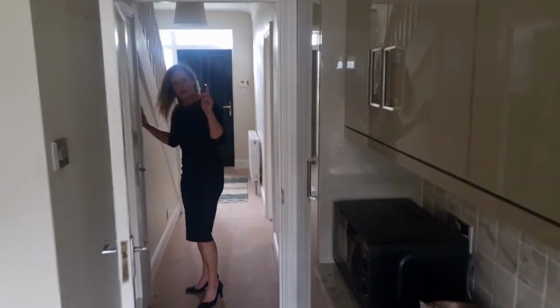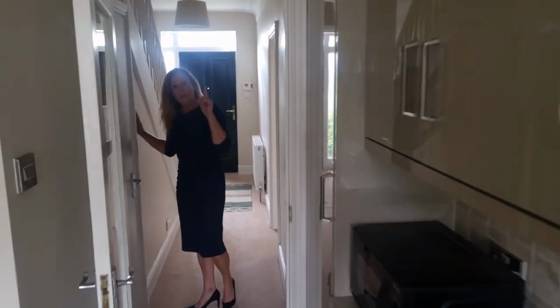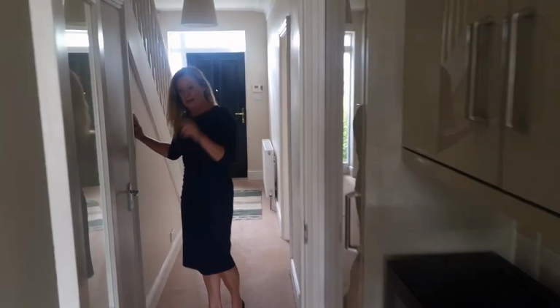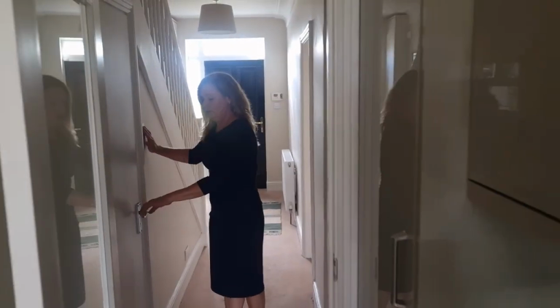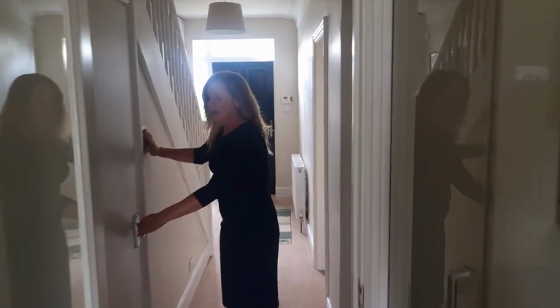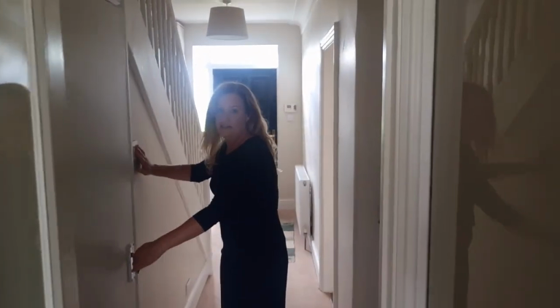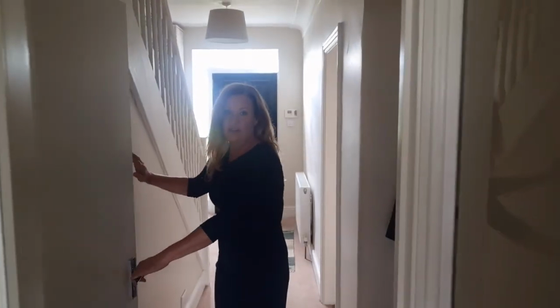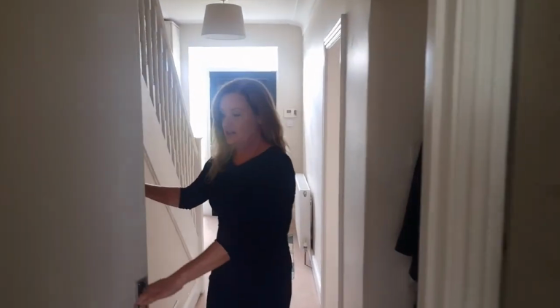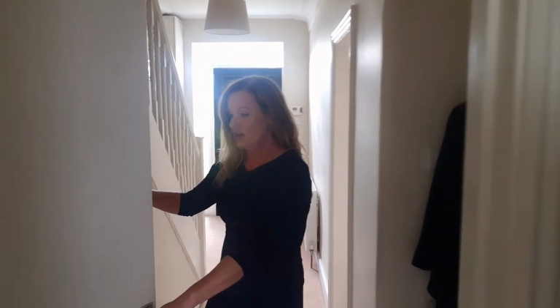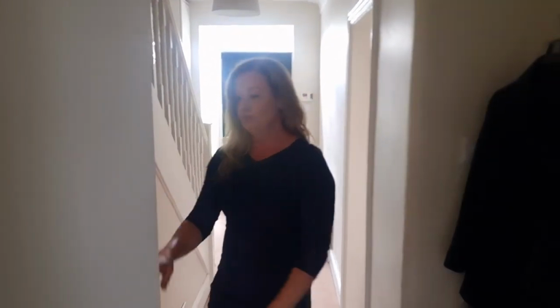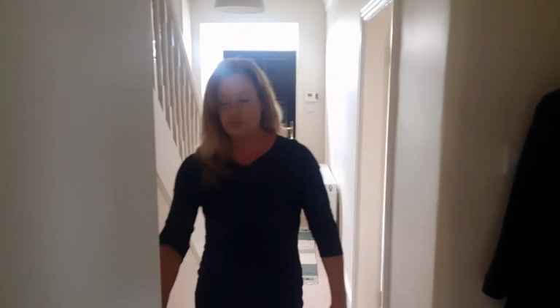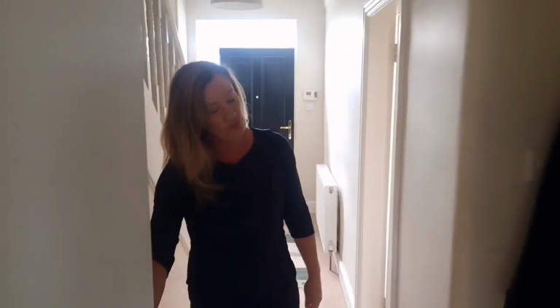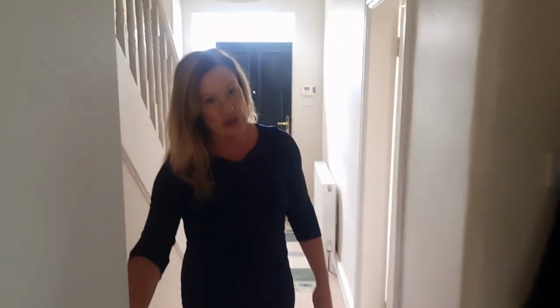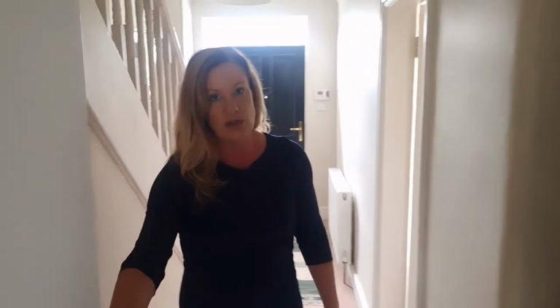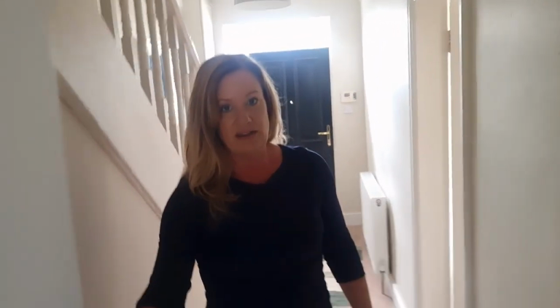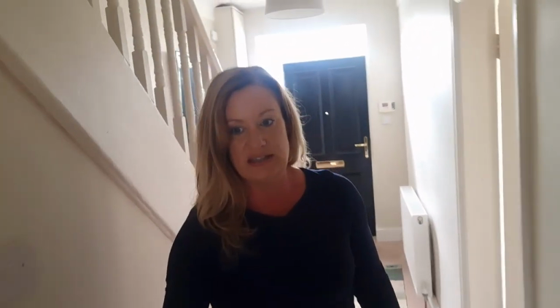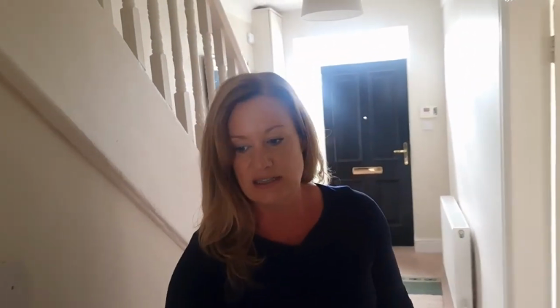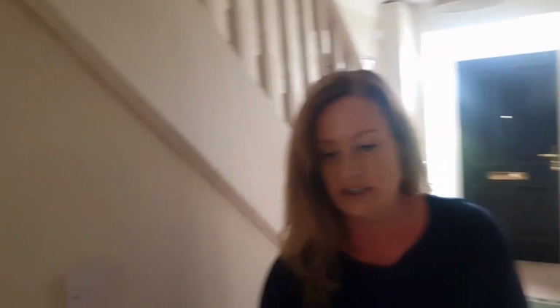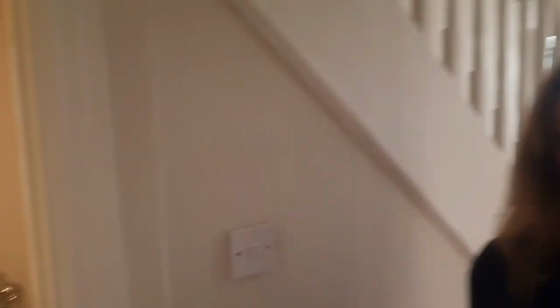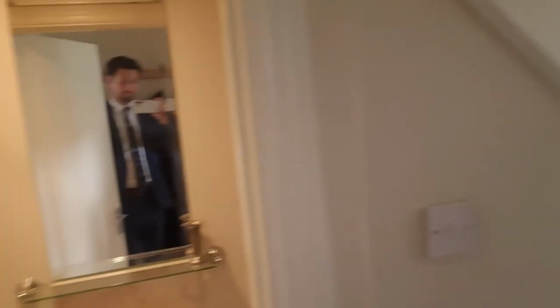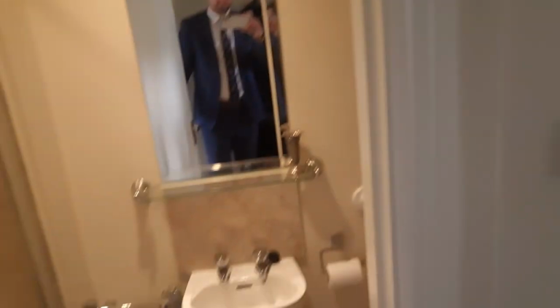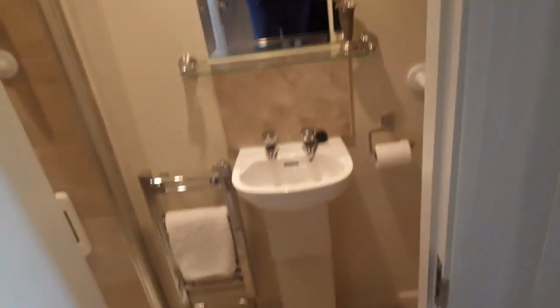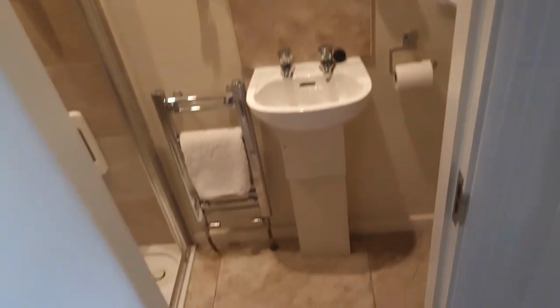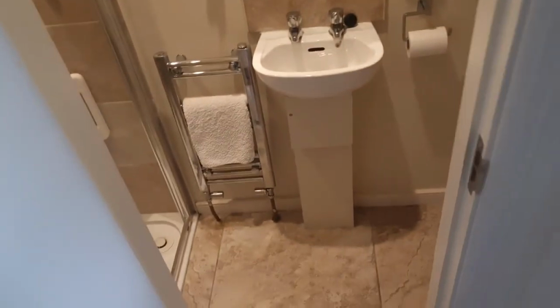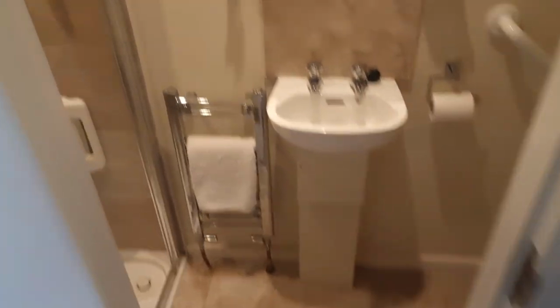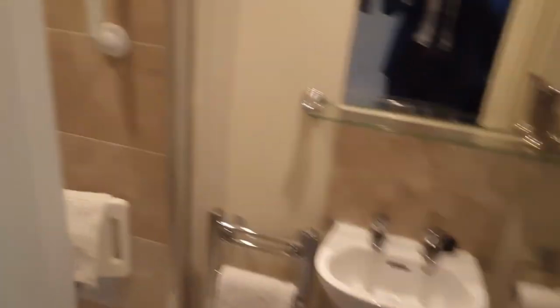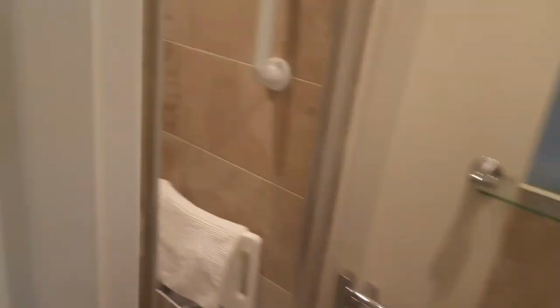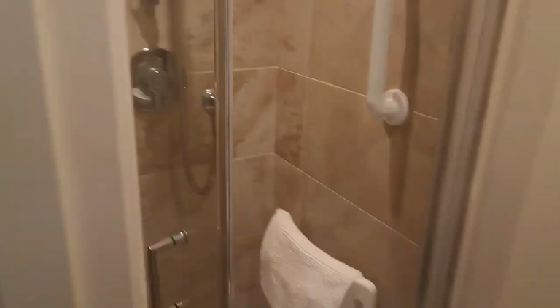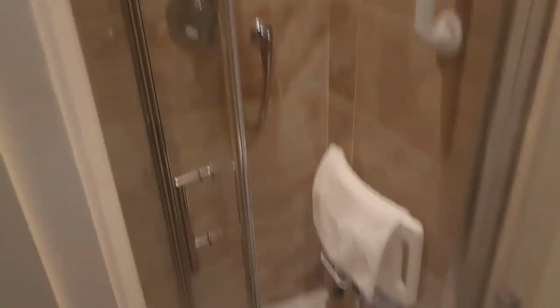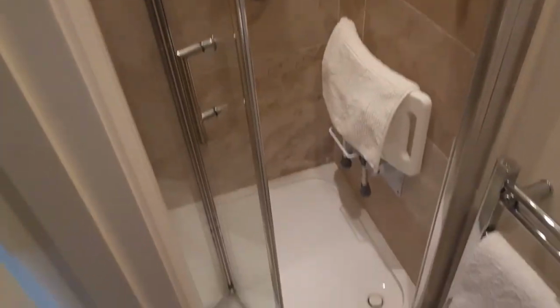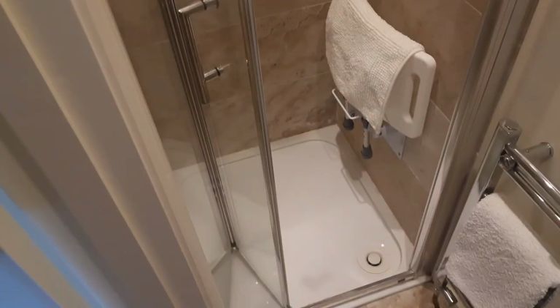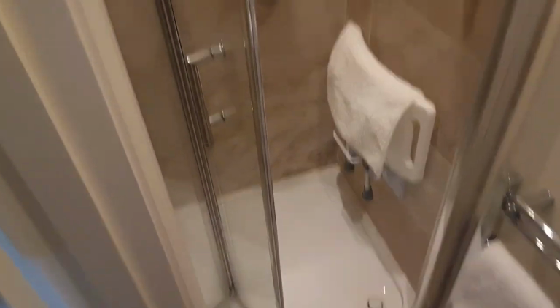Also brilliantly done is the downstairs shower room. I think this is dead handy having it — it's got a wash-hand basin, beautifully tiled, and a shower.